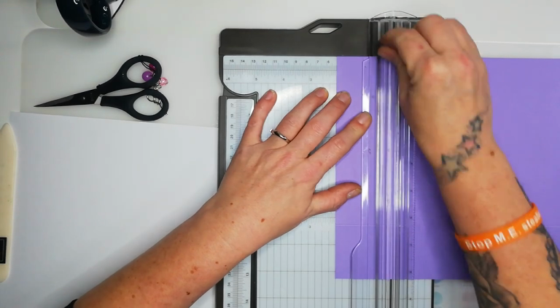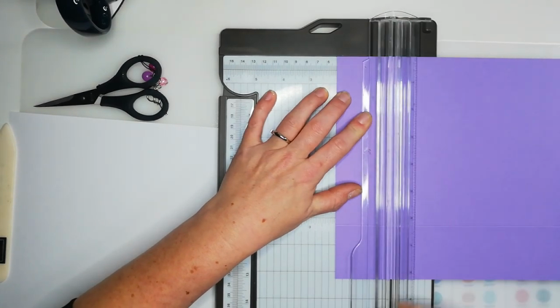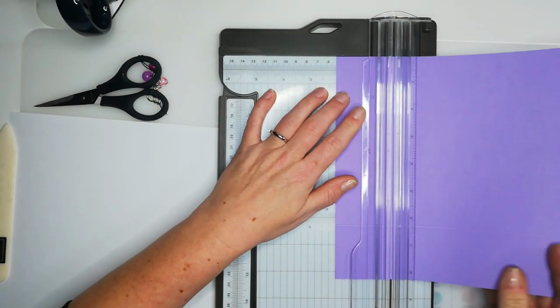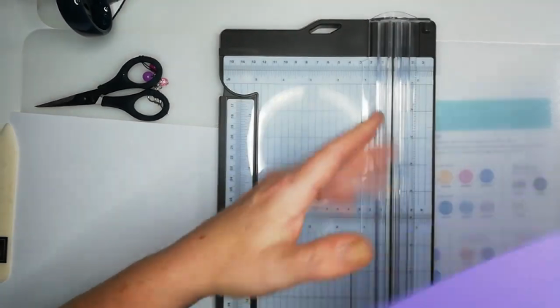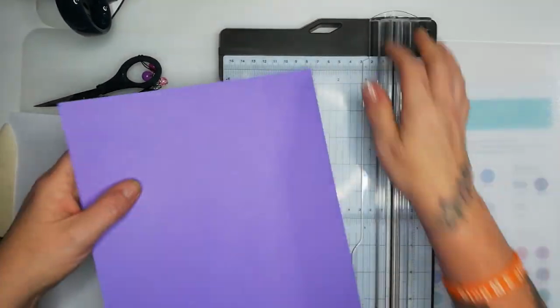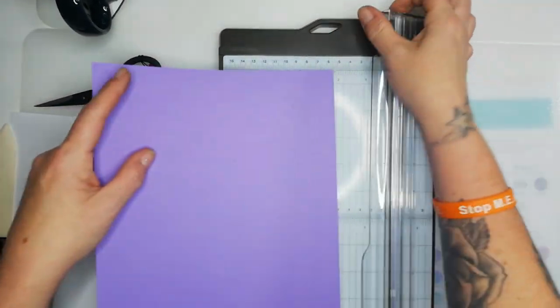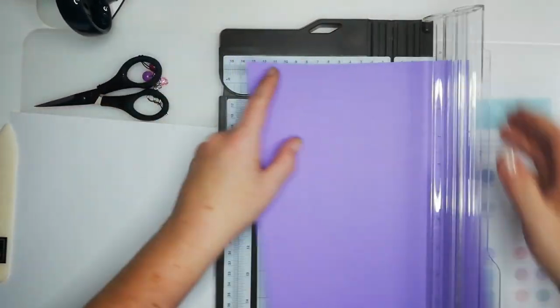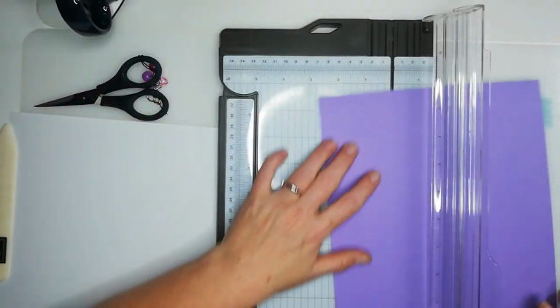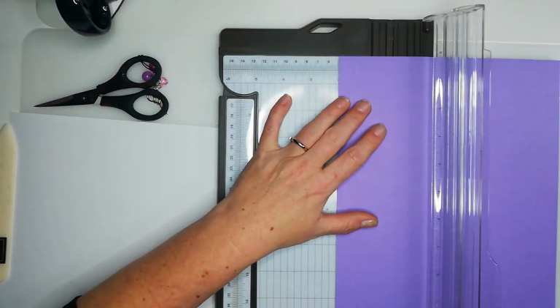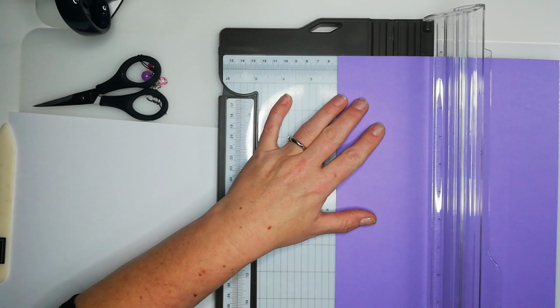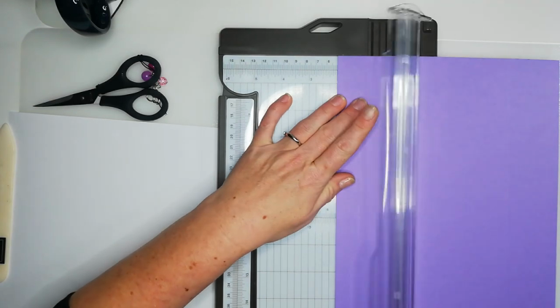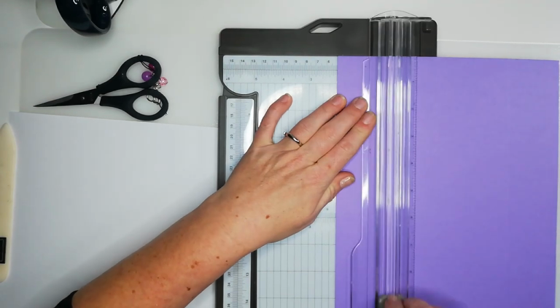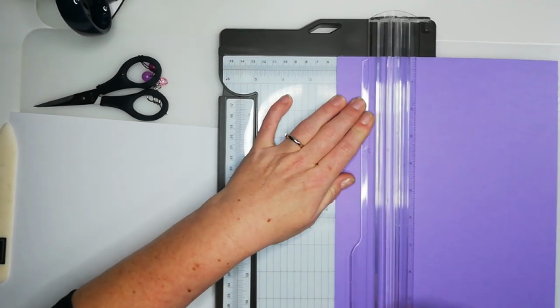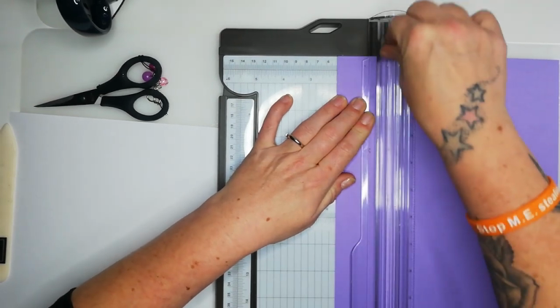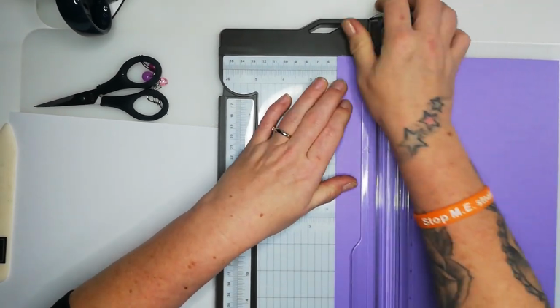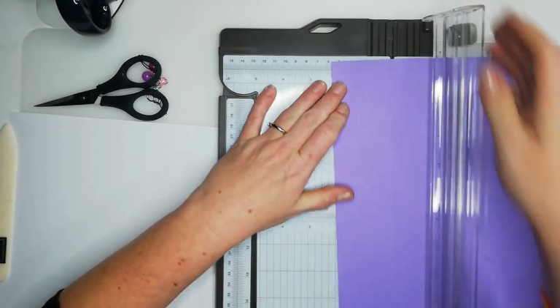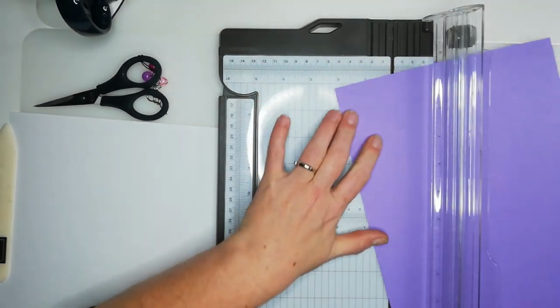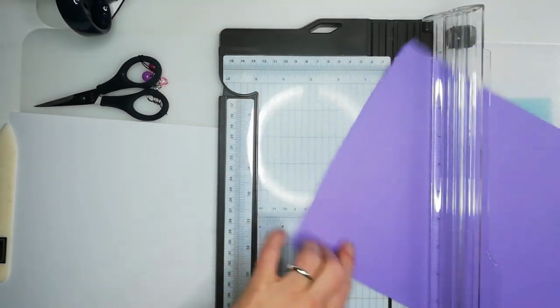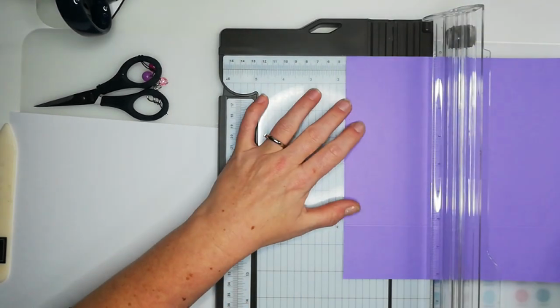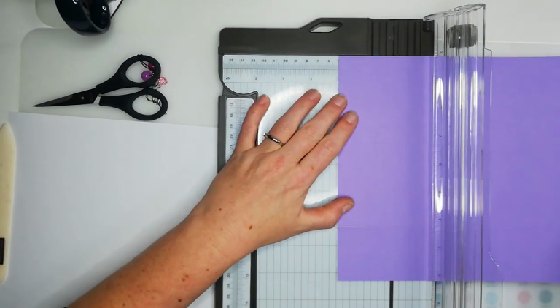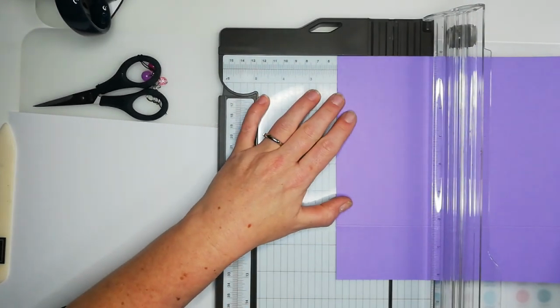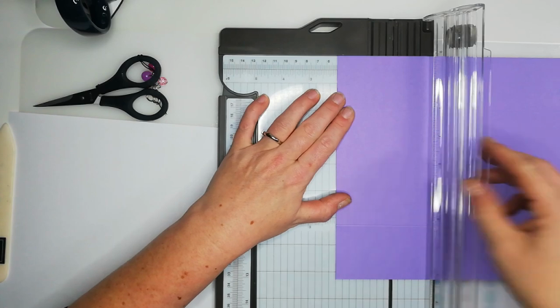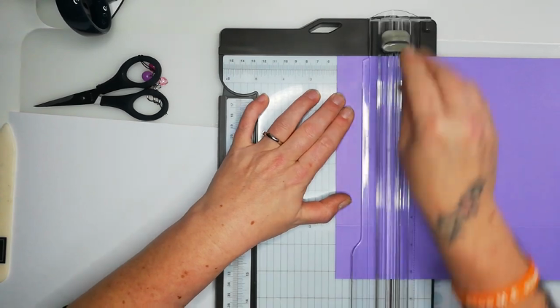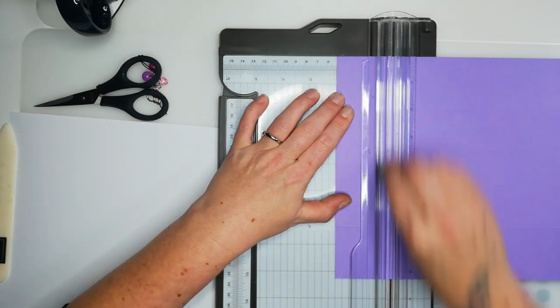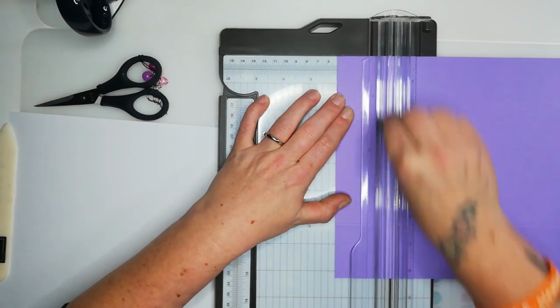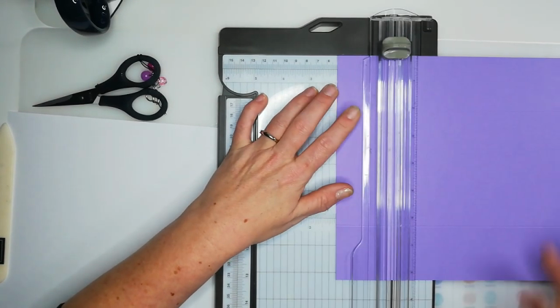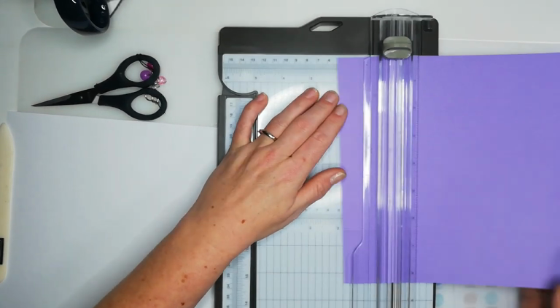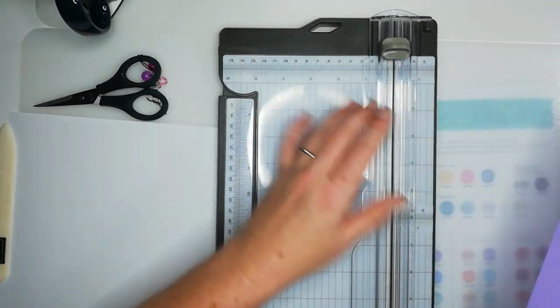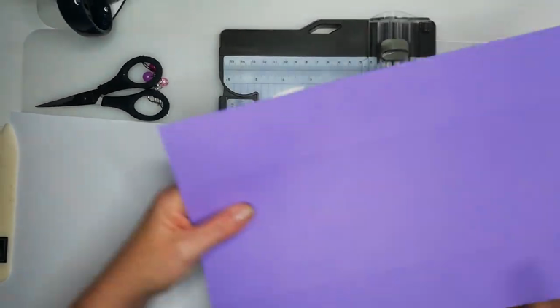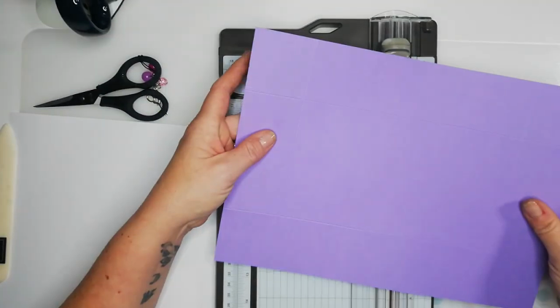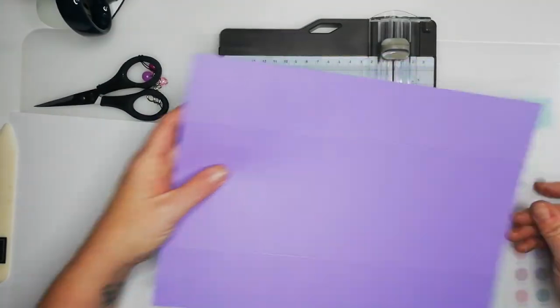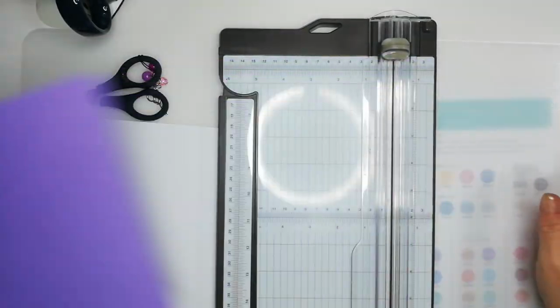Easy peasy lemon squeezy! You might want to use your scoreboard if you have one. If you don't have this trimmer, use whatever's easiest for you.